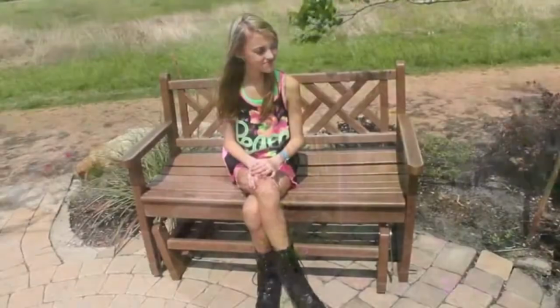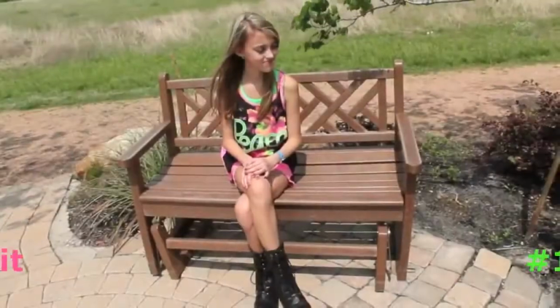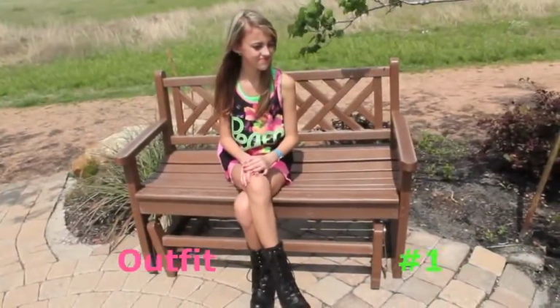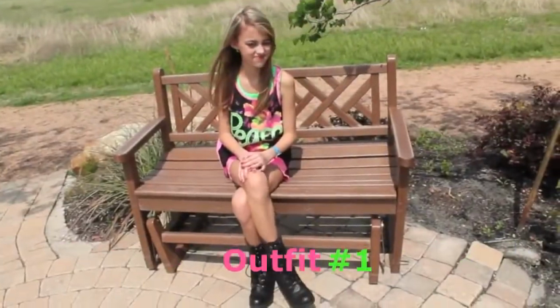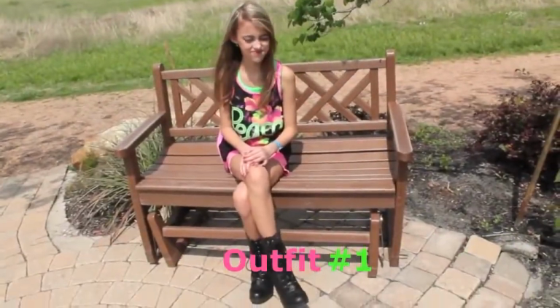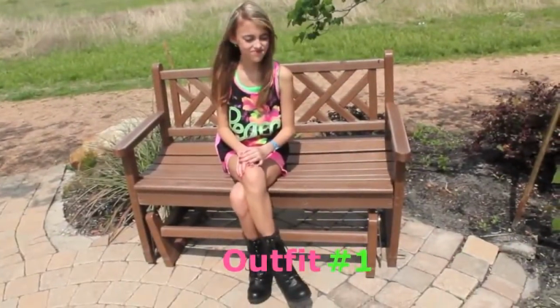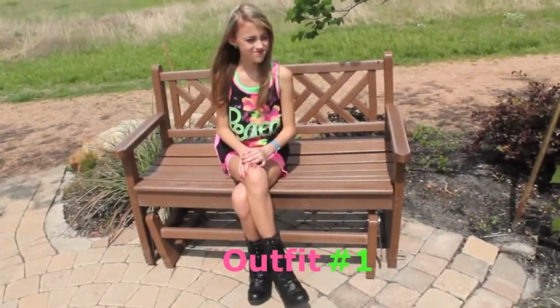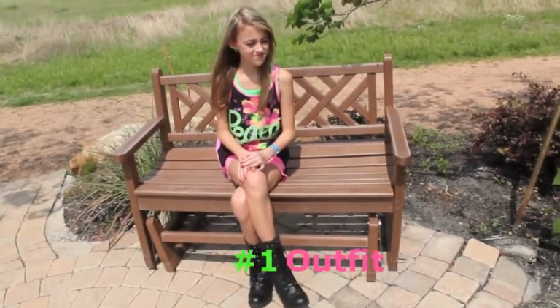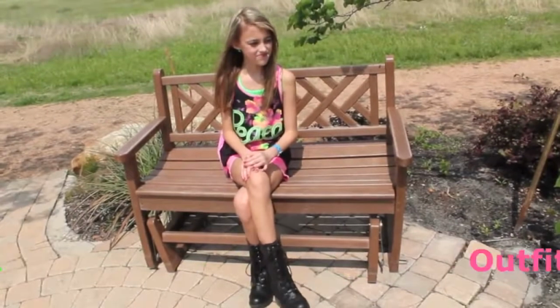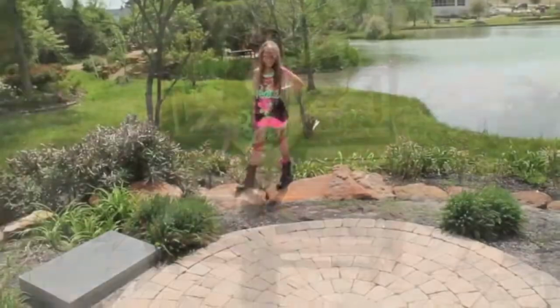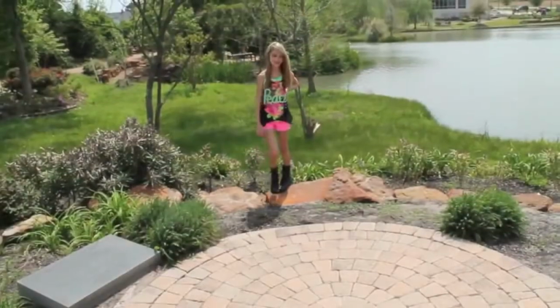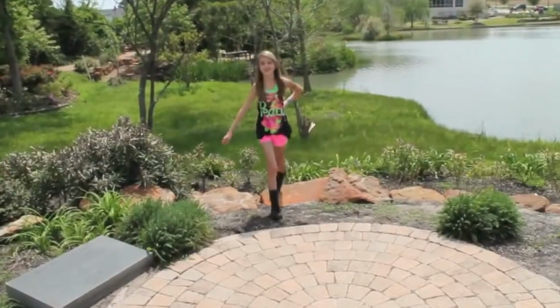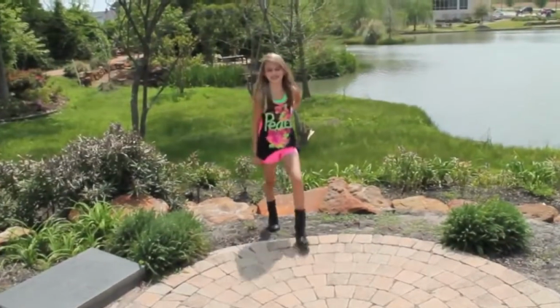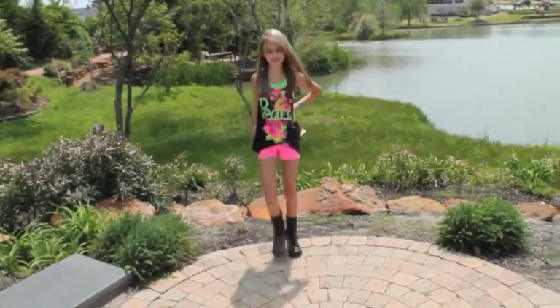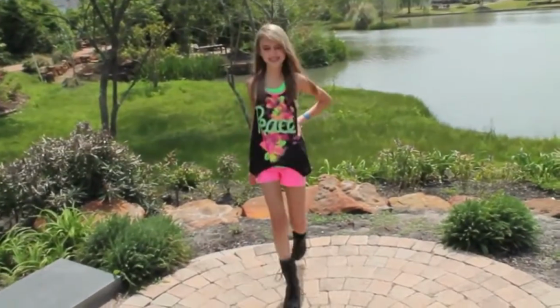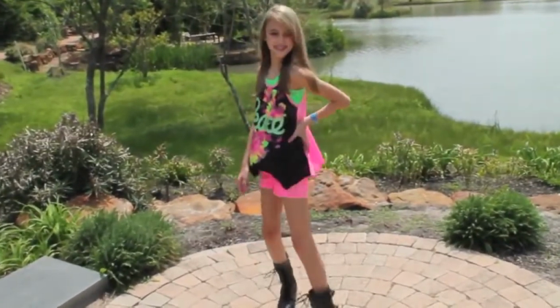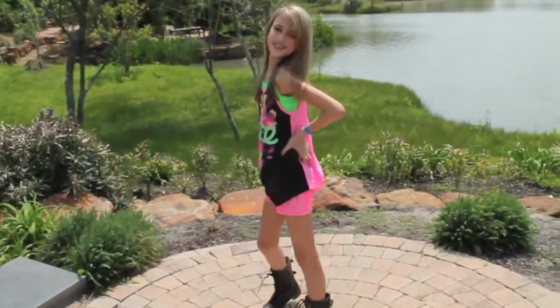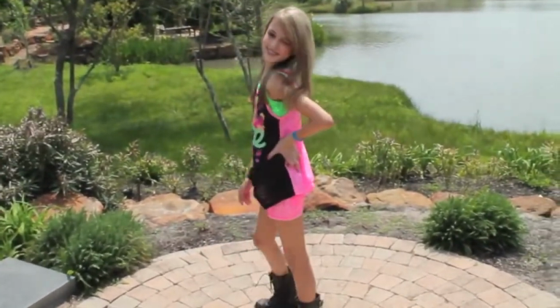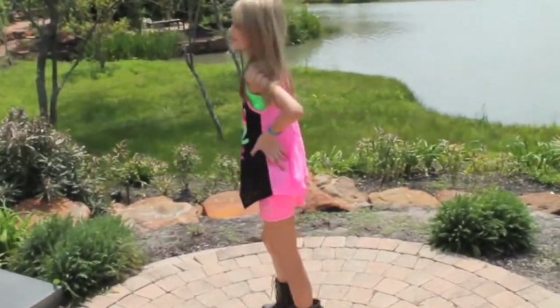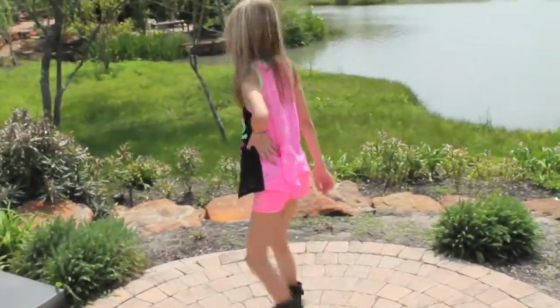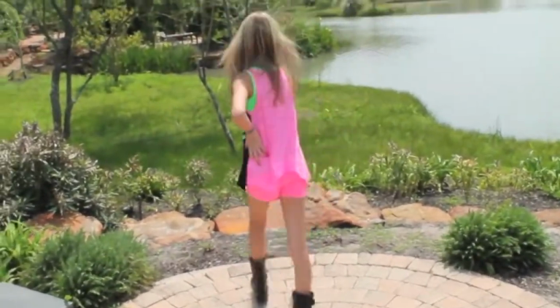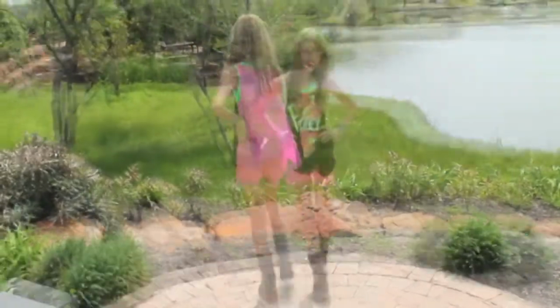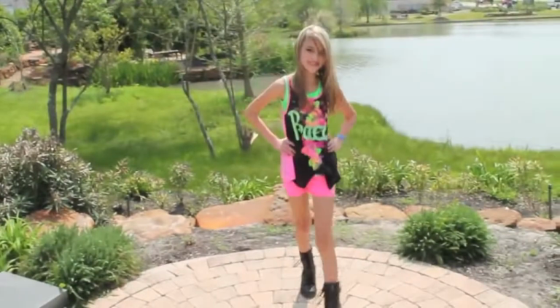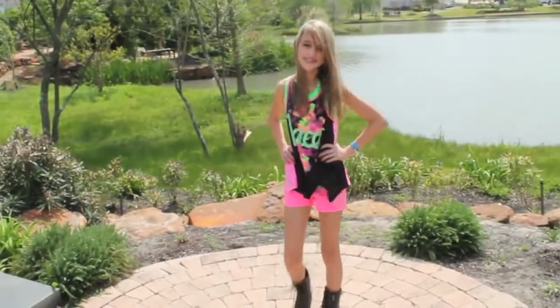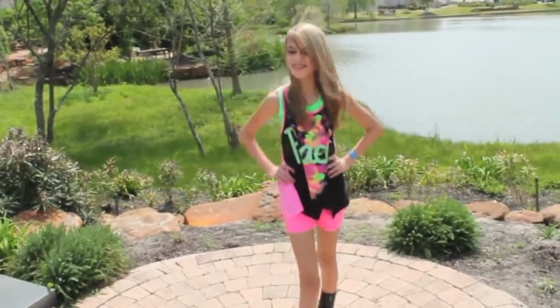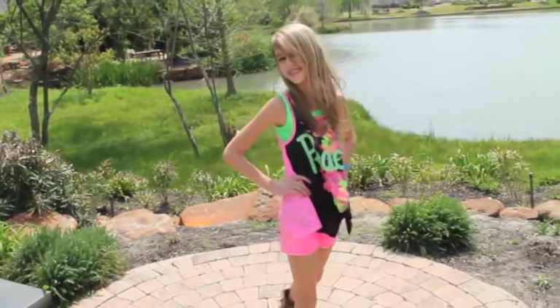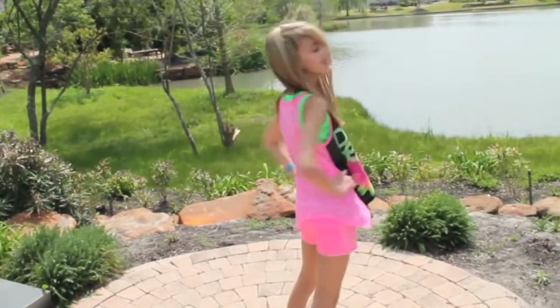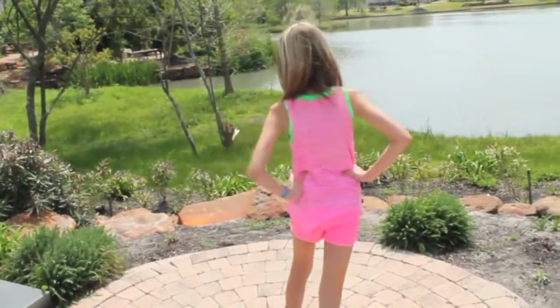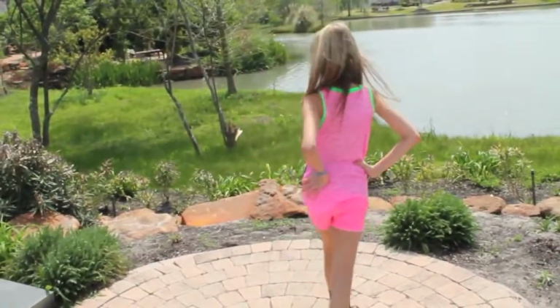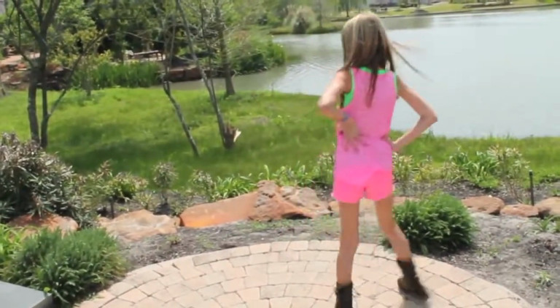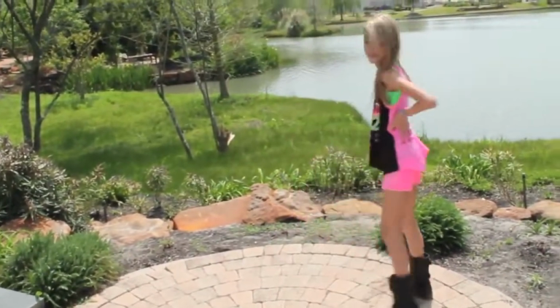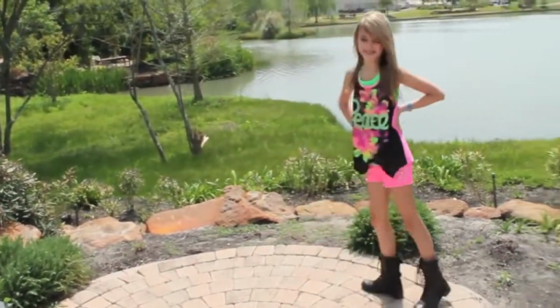For this first outfit, I have a black tank top with some pretty colored flowers on it. And it says peace across it in lime green. And I've paired this with my hot pink shorts and my black combat boots.